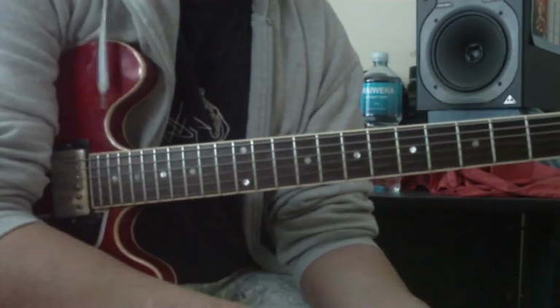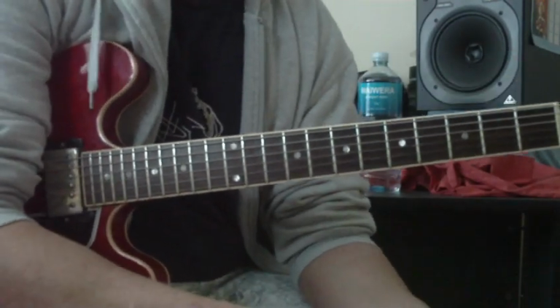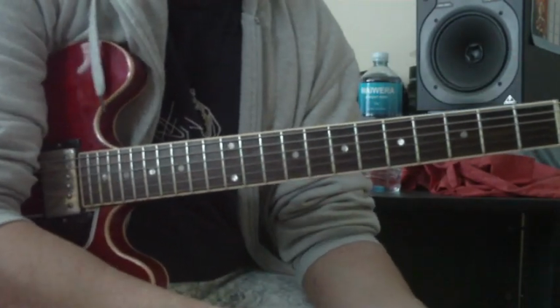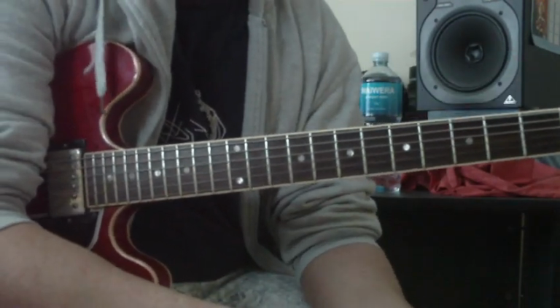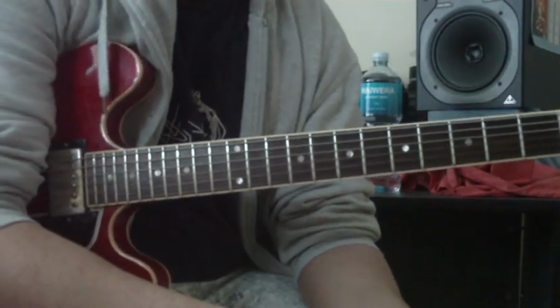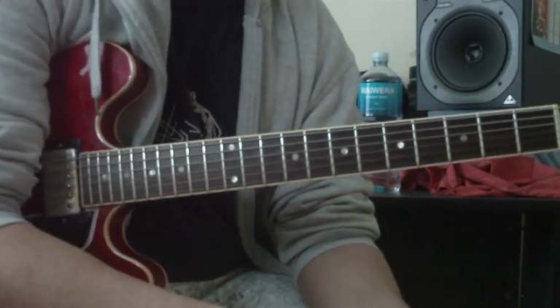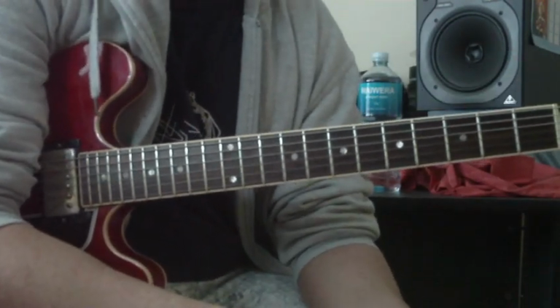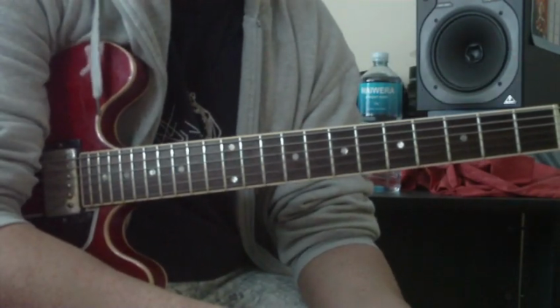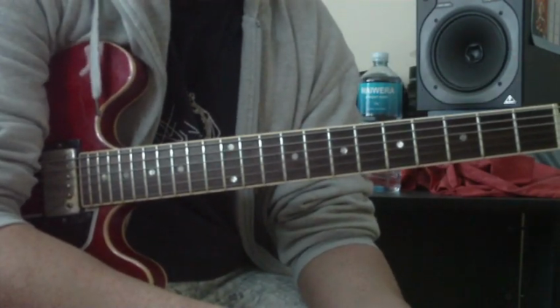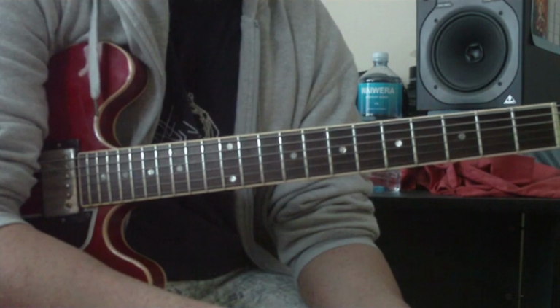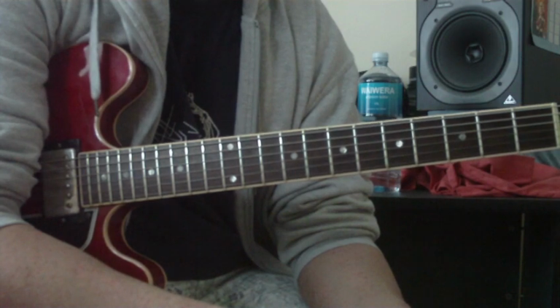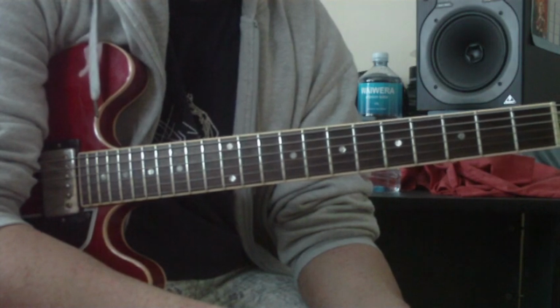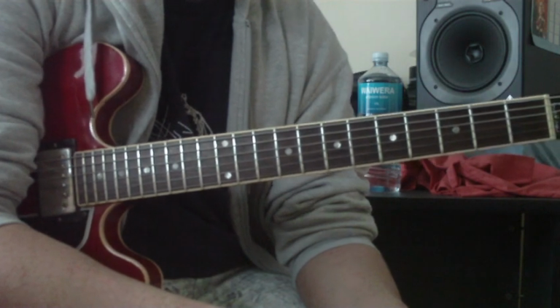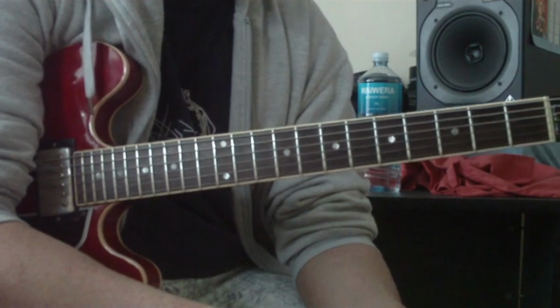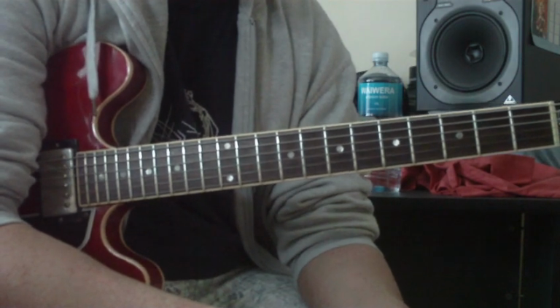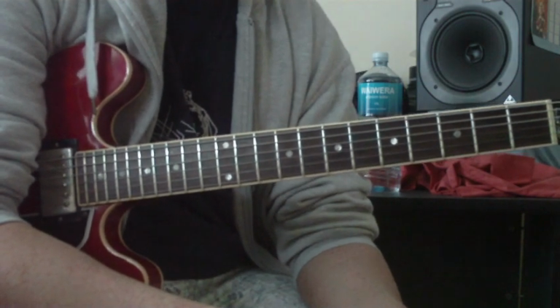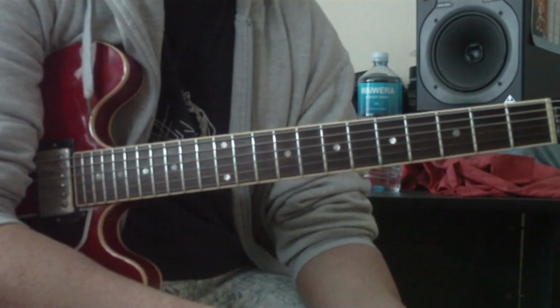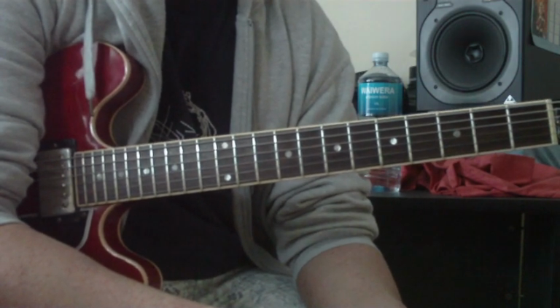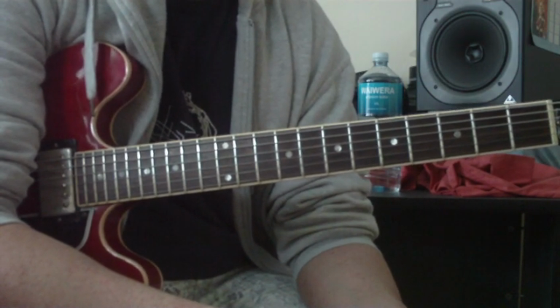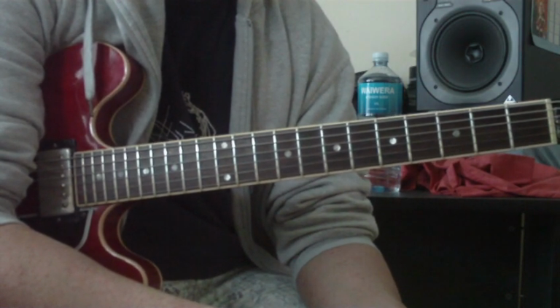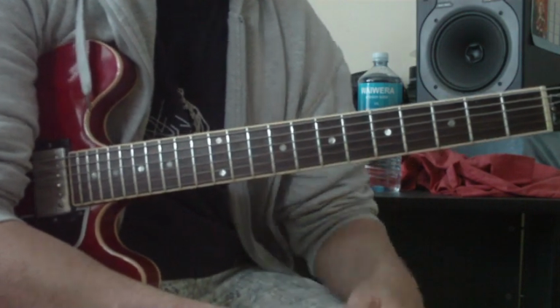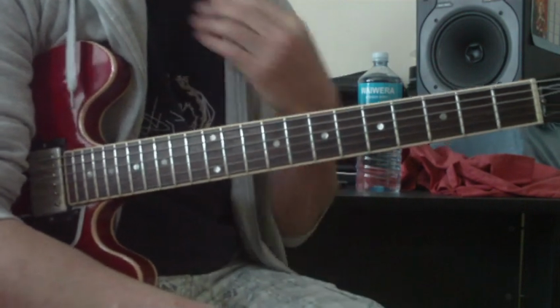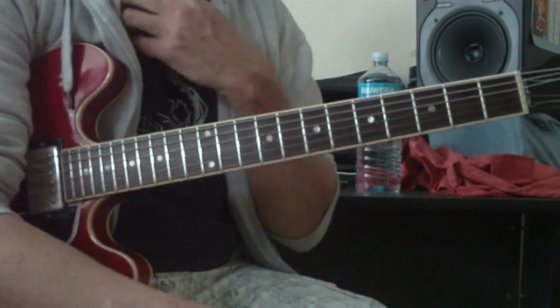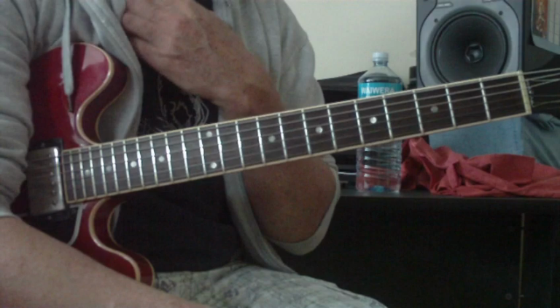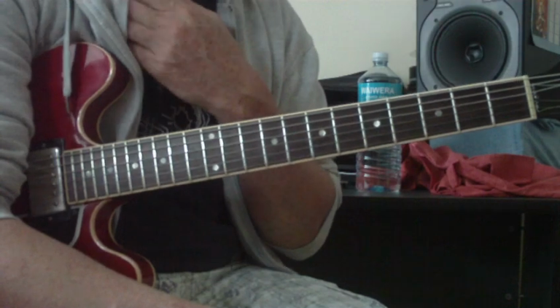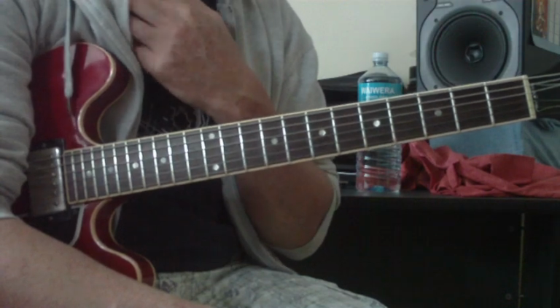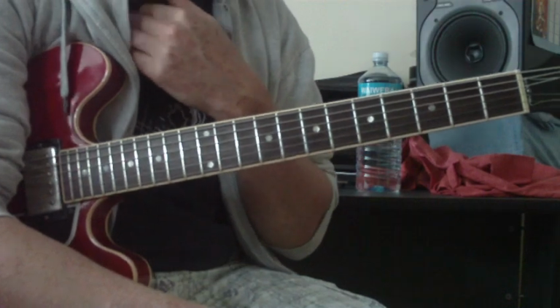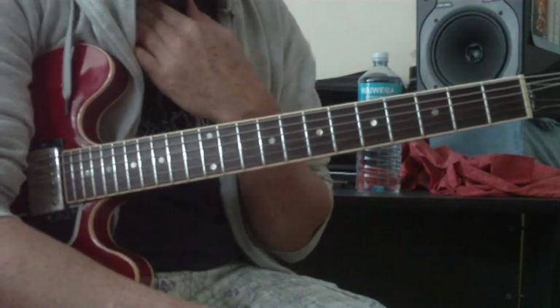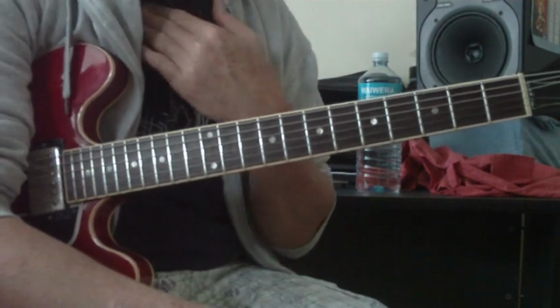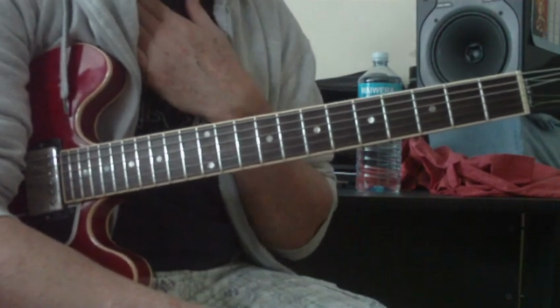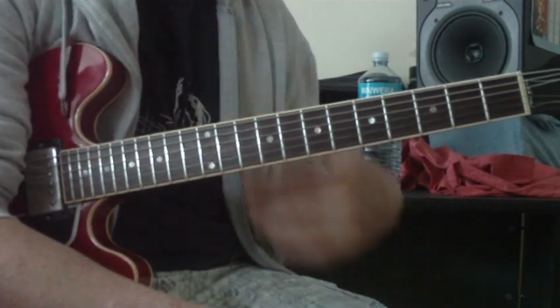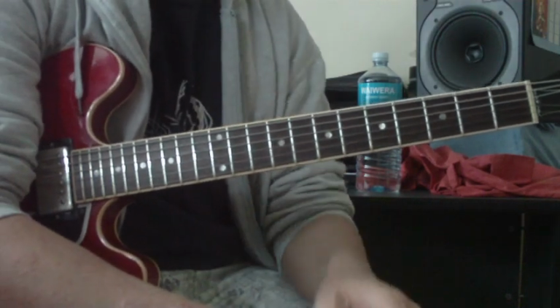Okay, video 4 in the series of melodic minor stuff. We'll talk about the scale, we'll talk about the arpeggios and the triads — 7th arpeggios, triad arpeggios and triad chords and 7th chords.